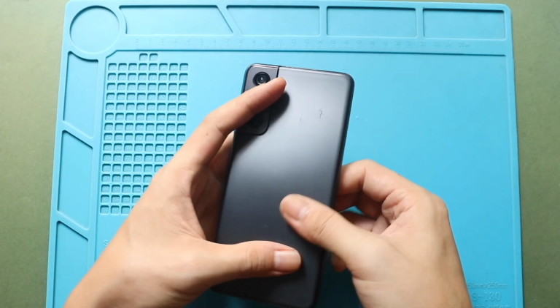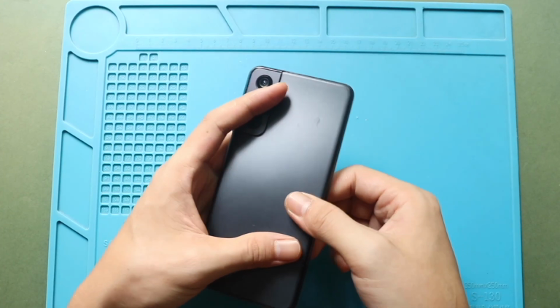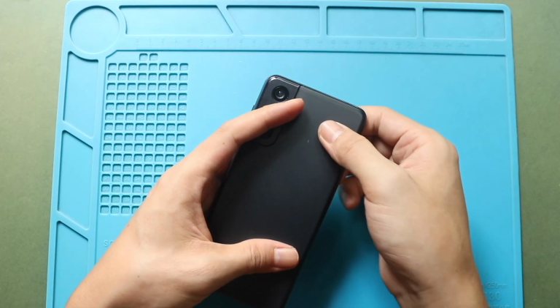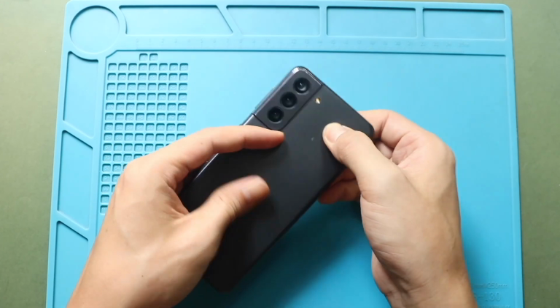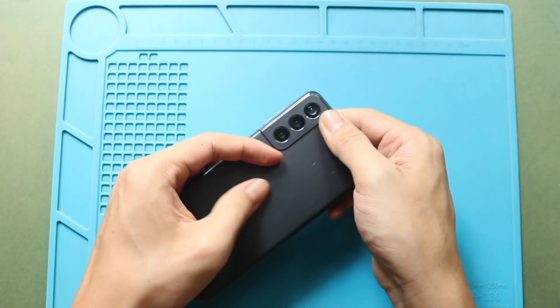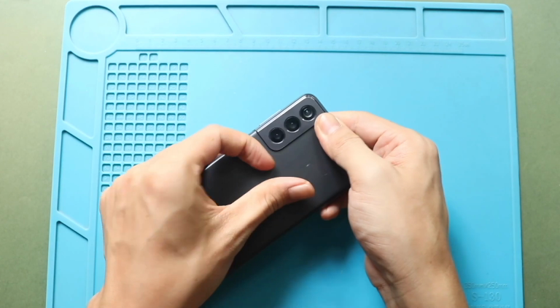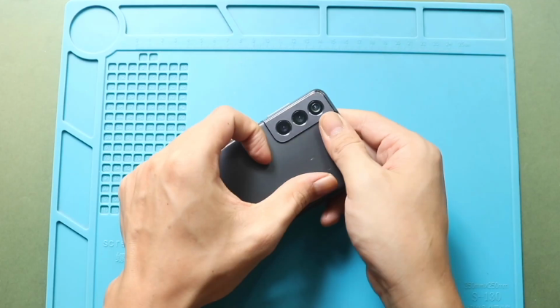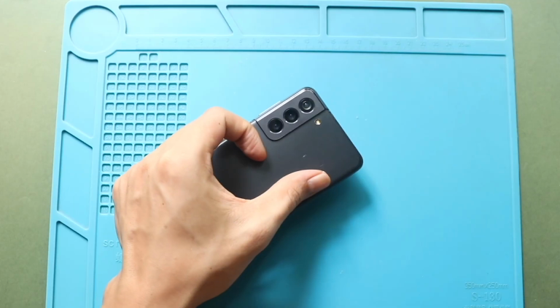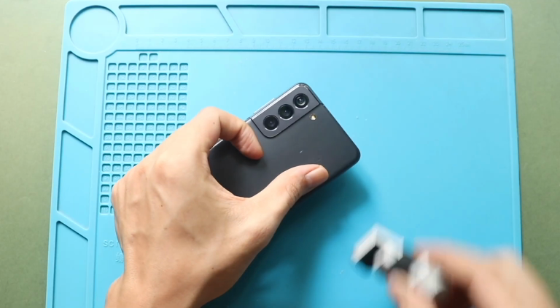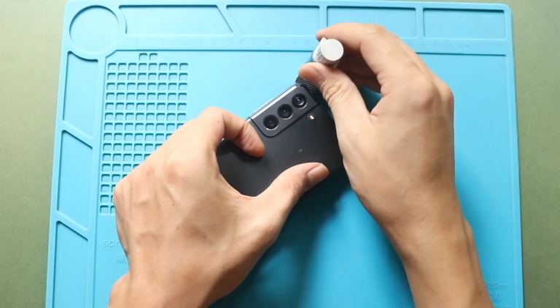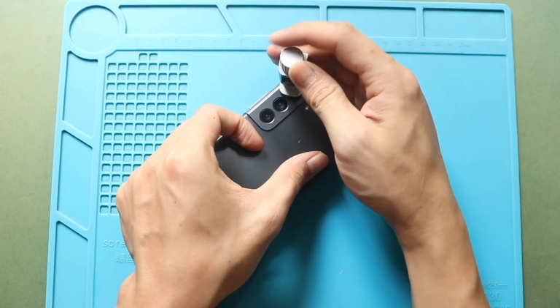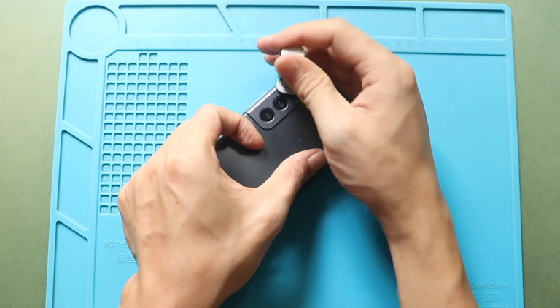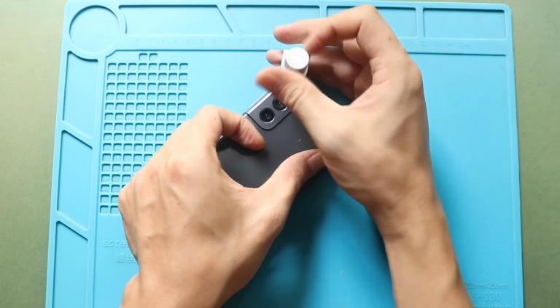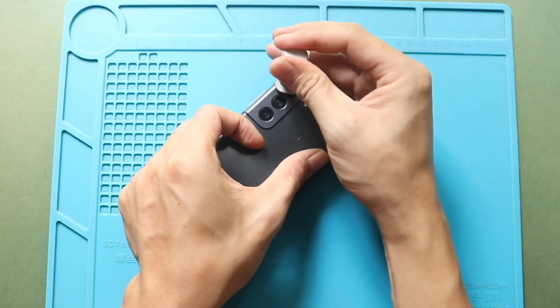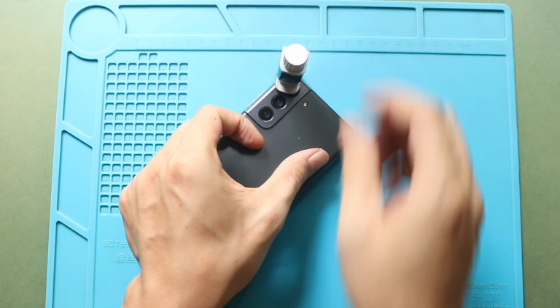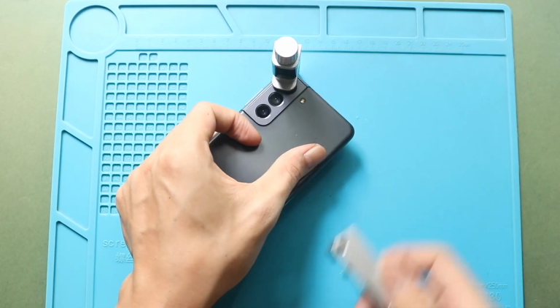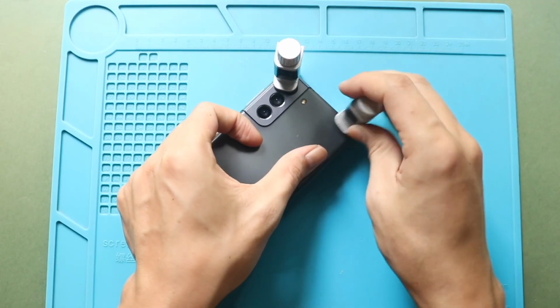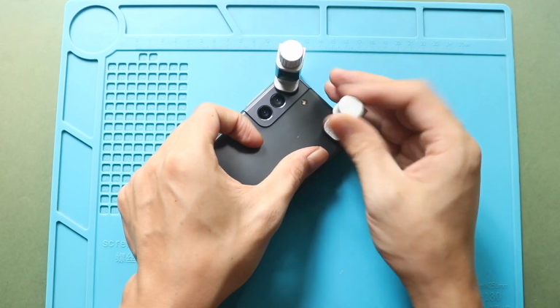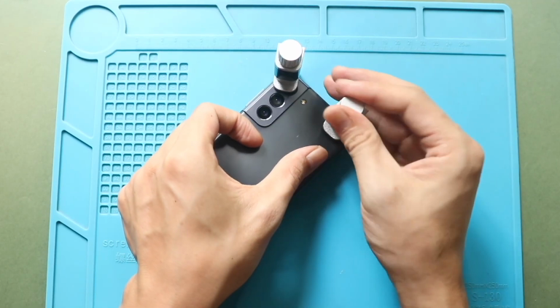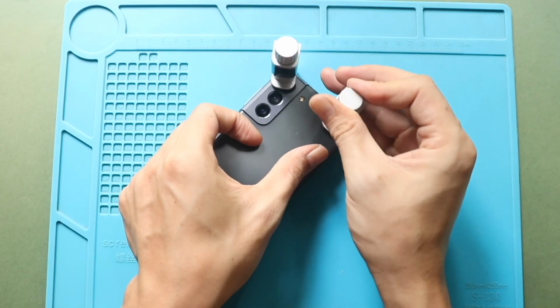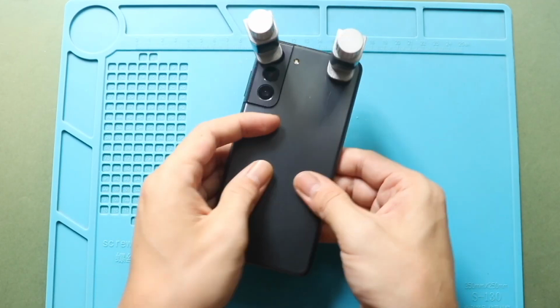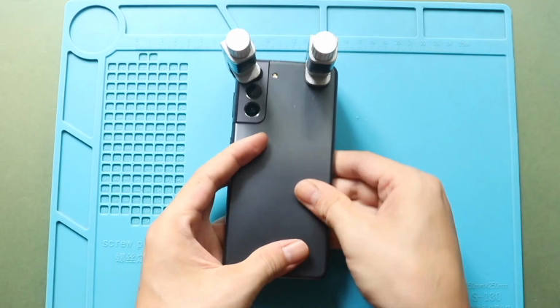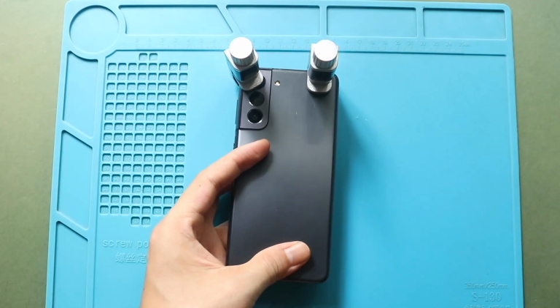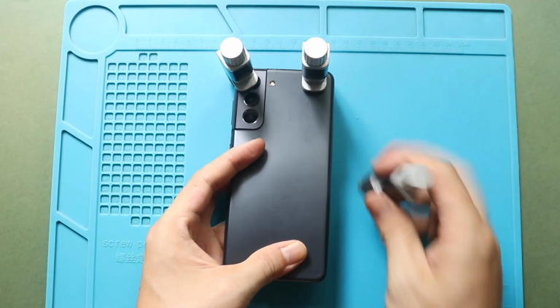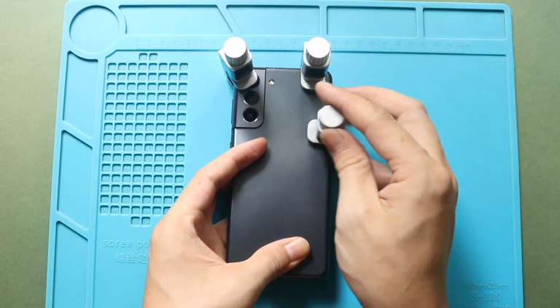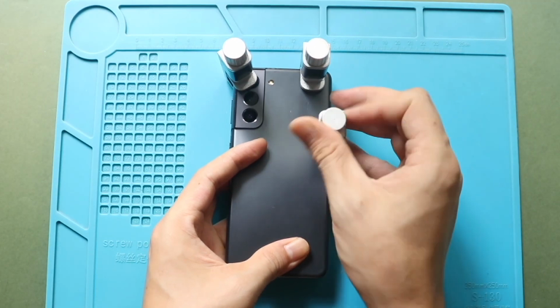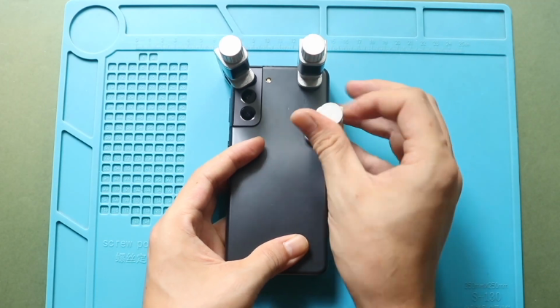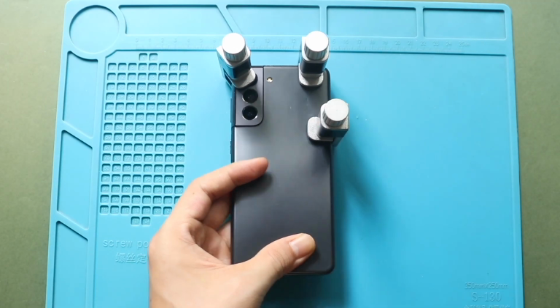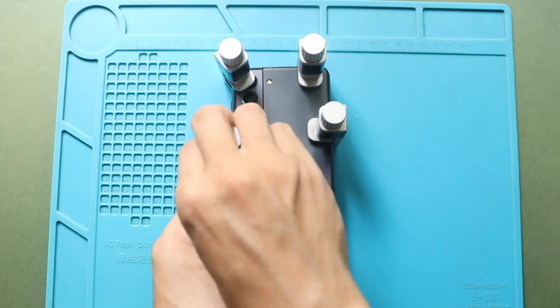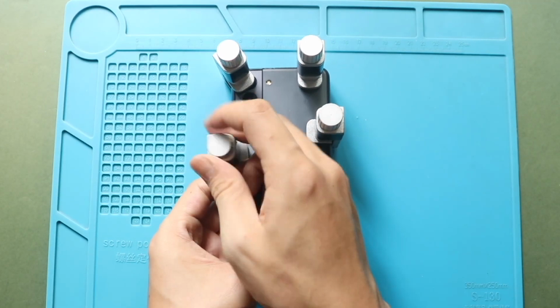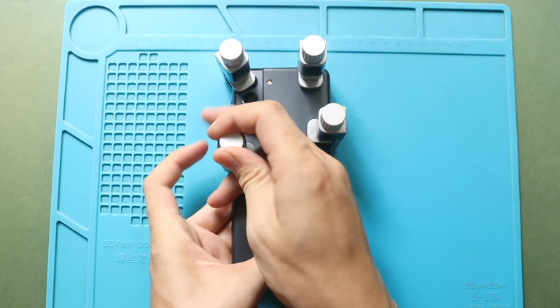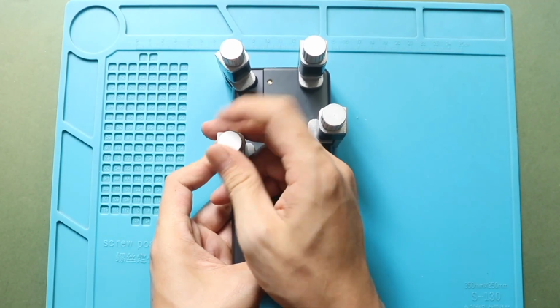Finally, secure the rear cover to the body using bonding clips. If bonding clips are not available, you can use rubber bands to apply even pressure. Leave them for some time to ensure proper bonding.